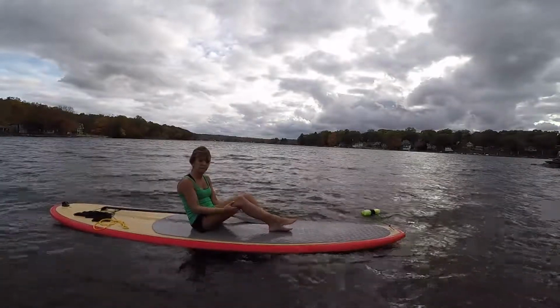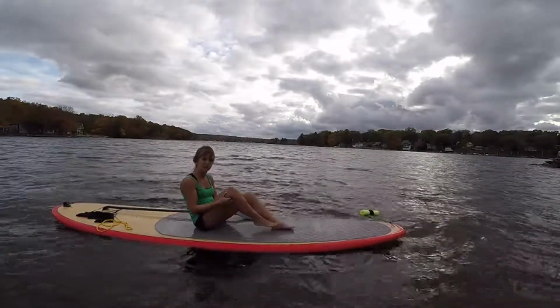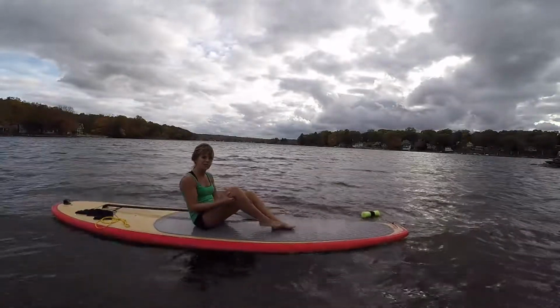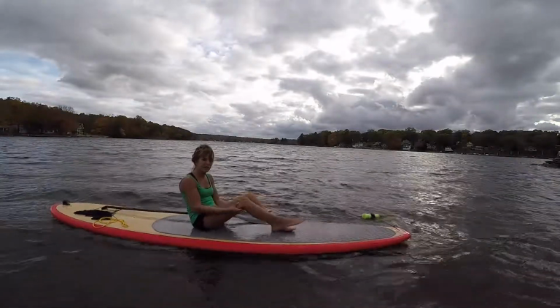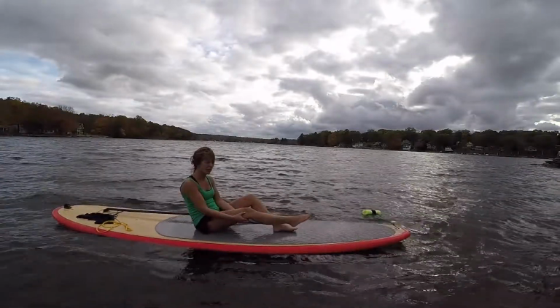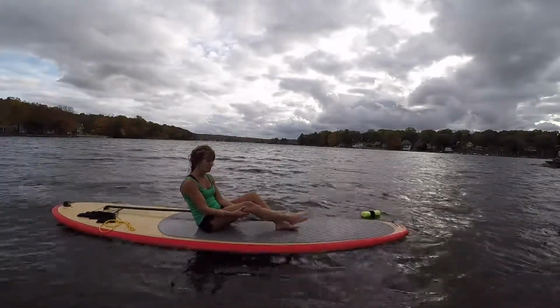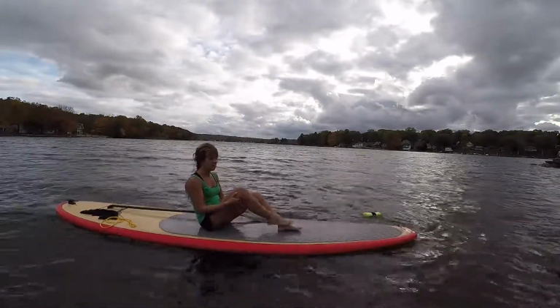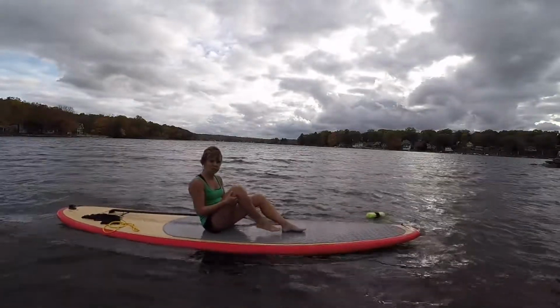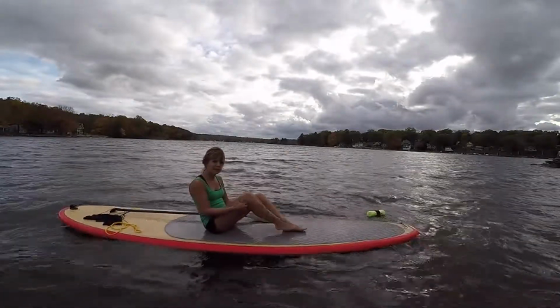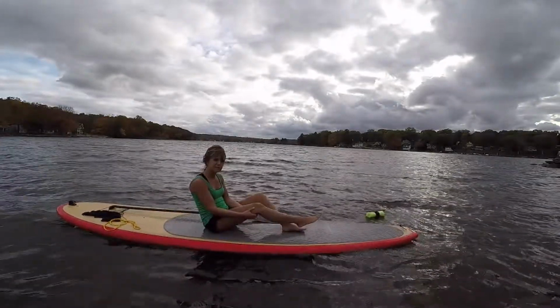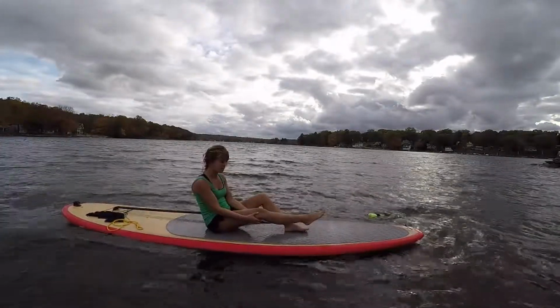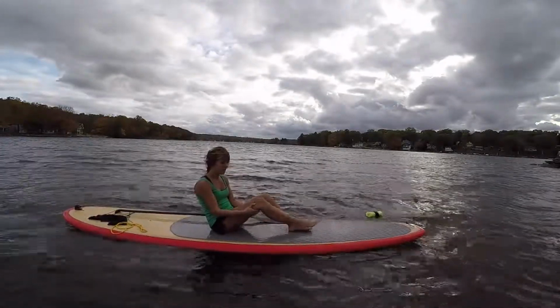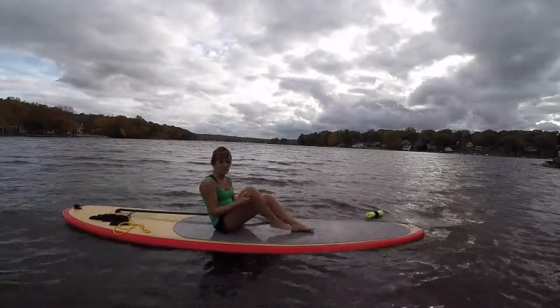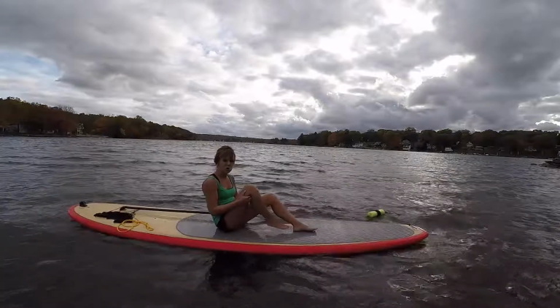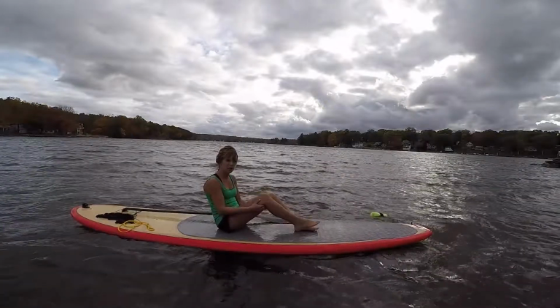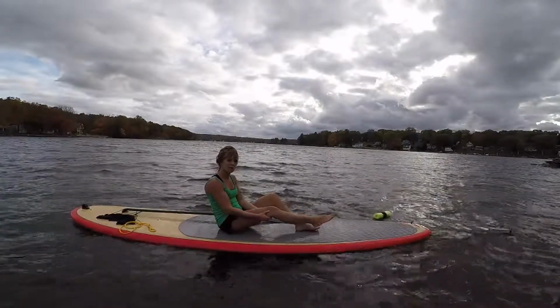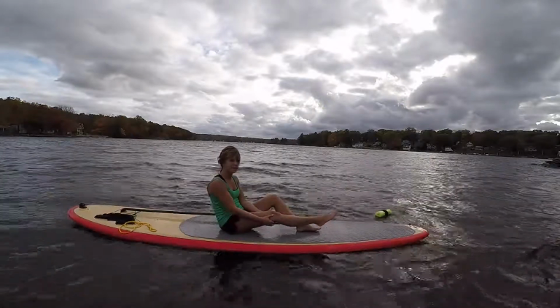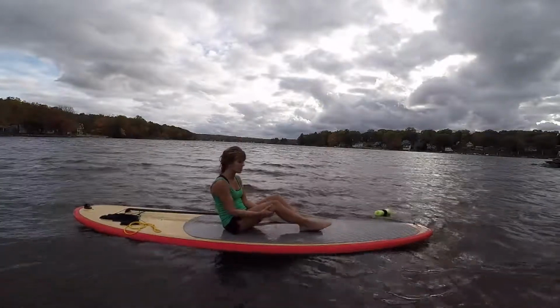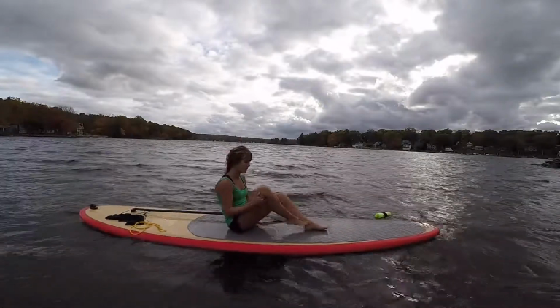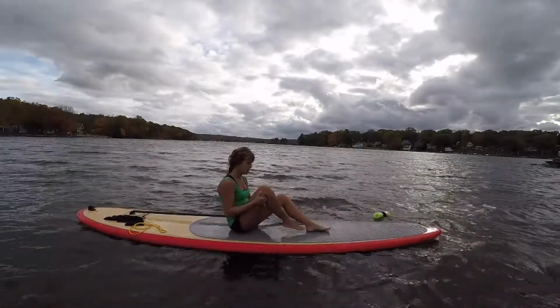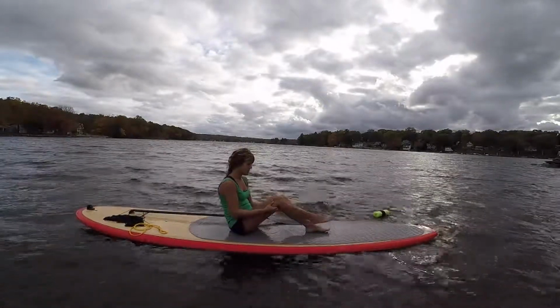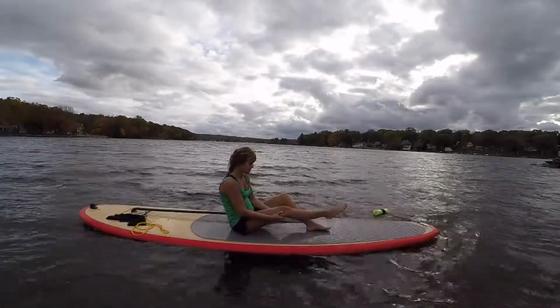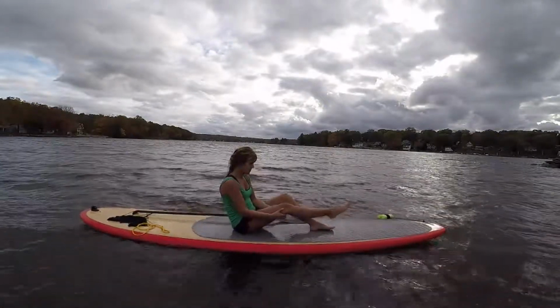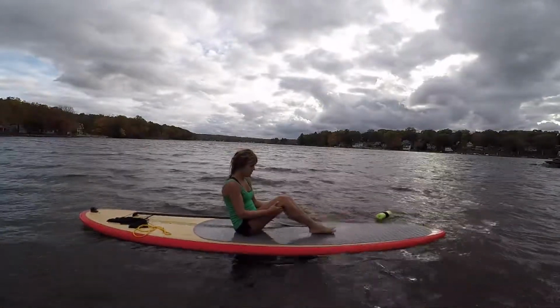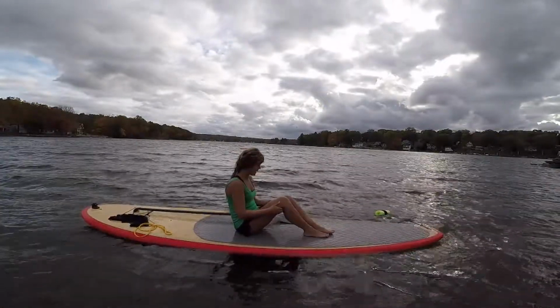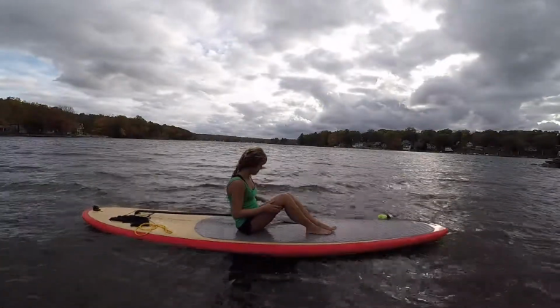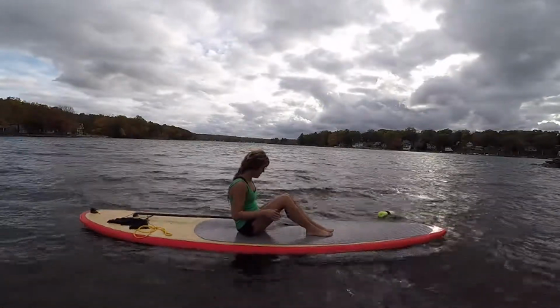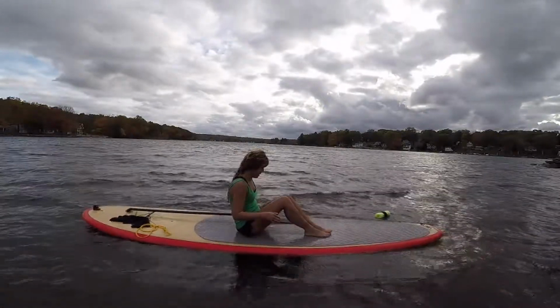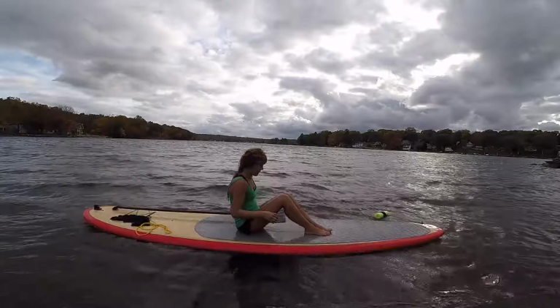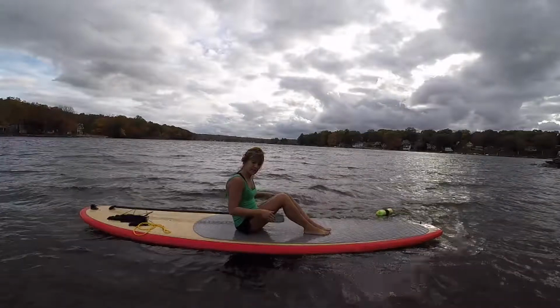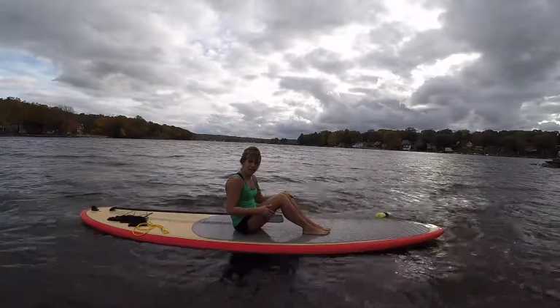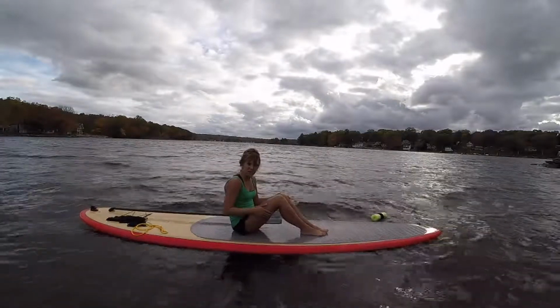We're getting blood flow into the area, flushing out toxins, getting nutrition in there into that muscle. Release on either side.